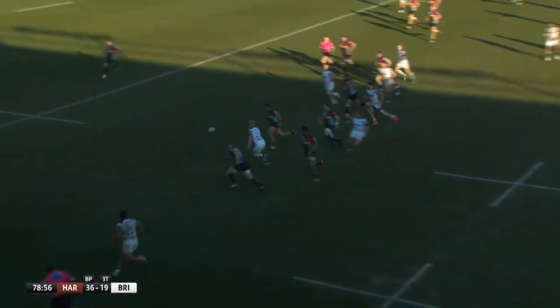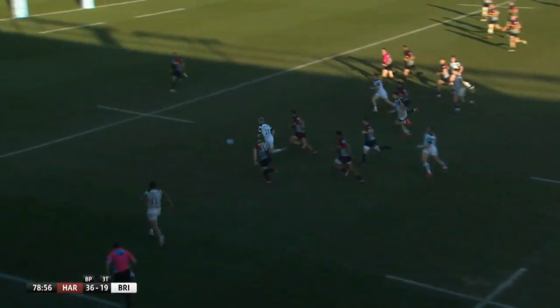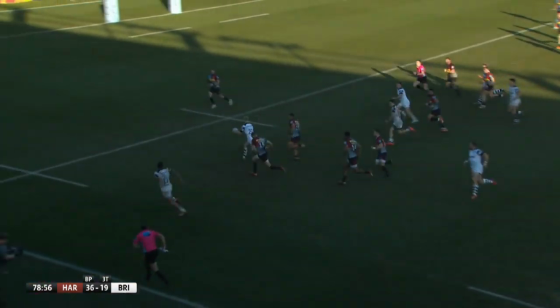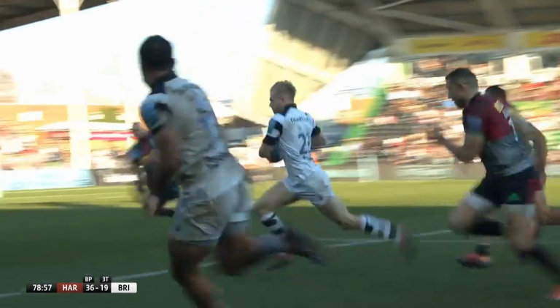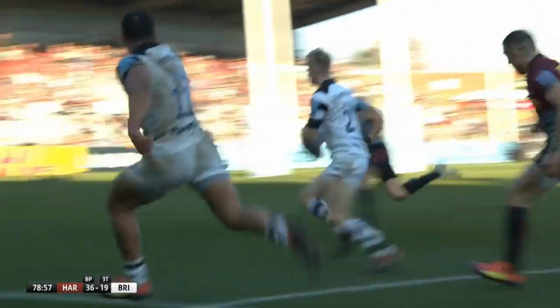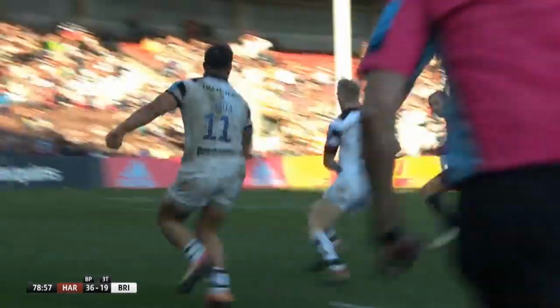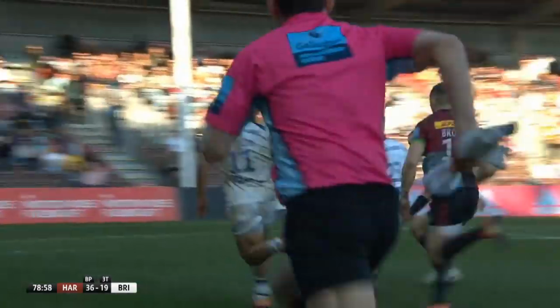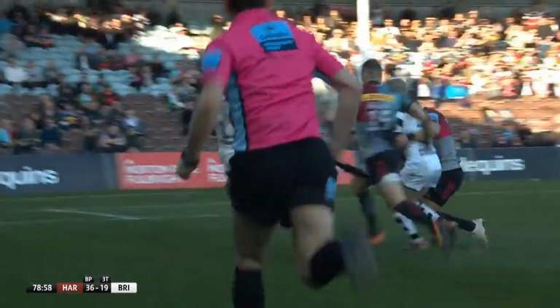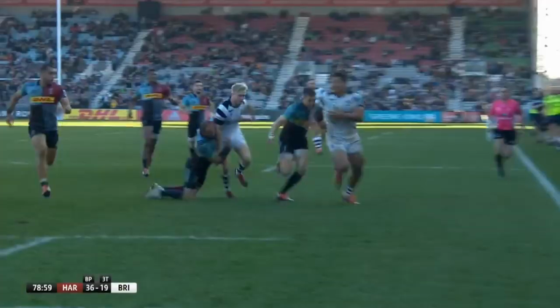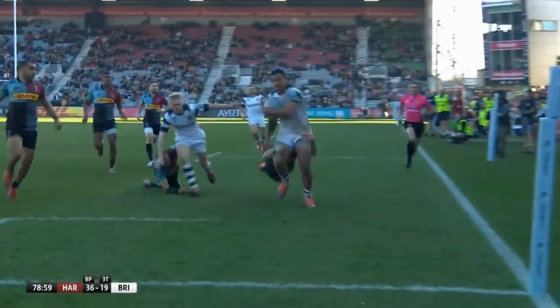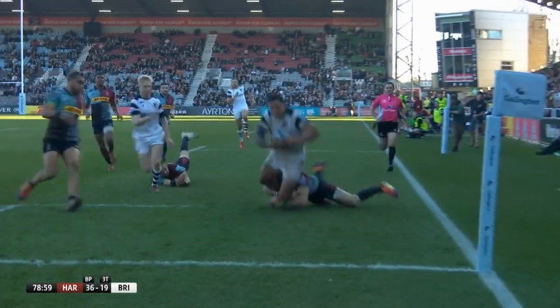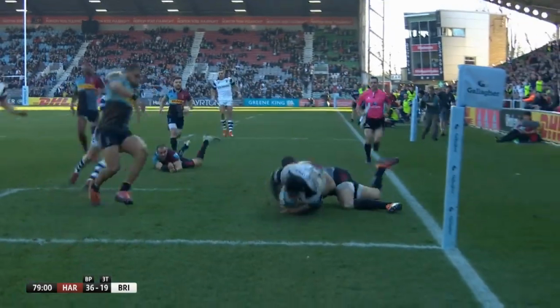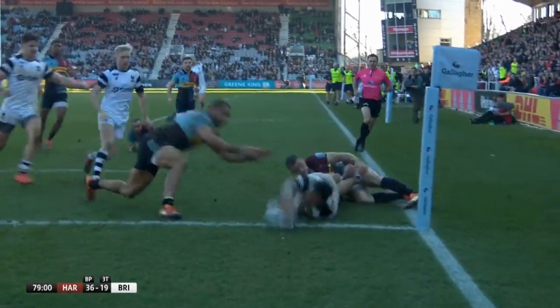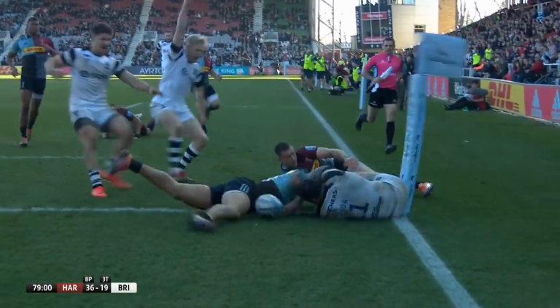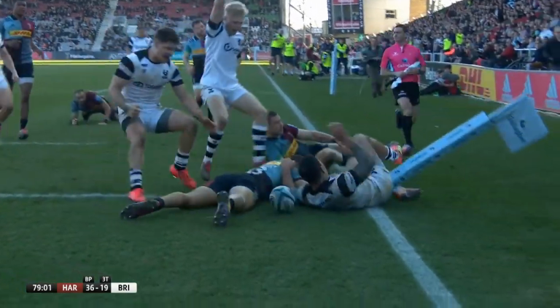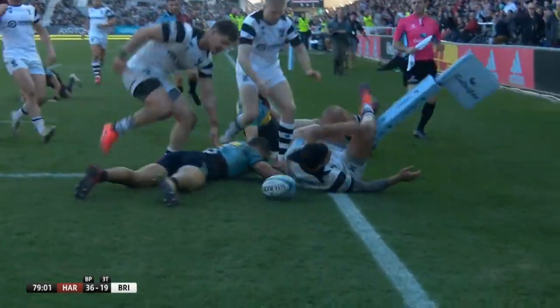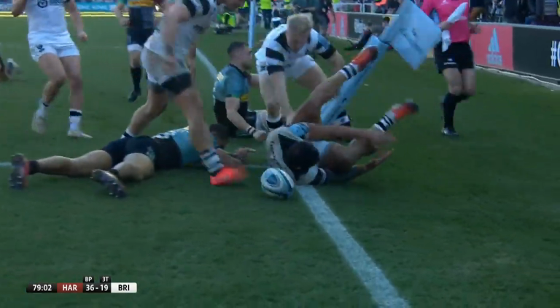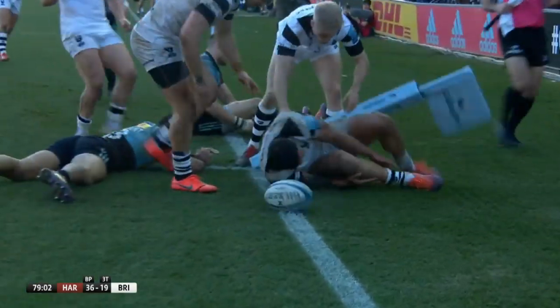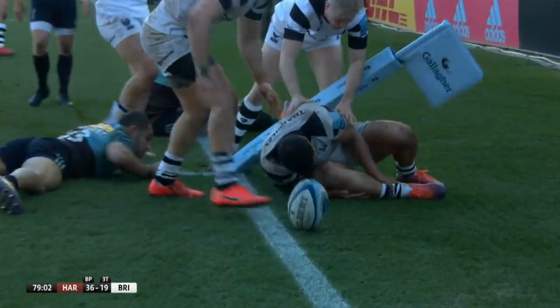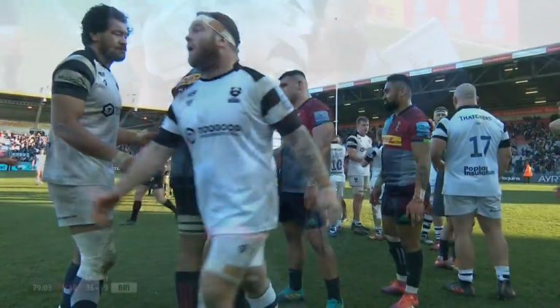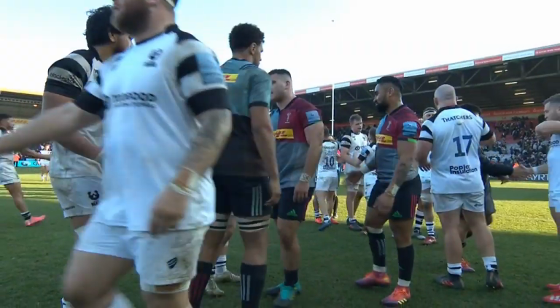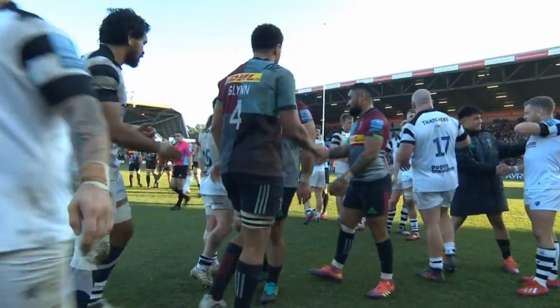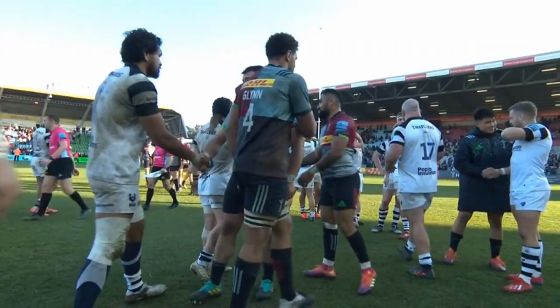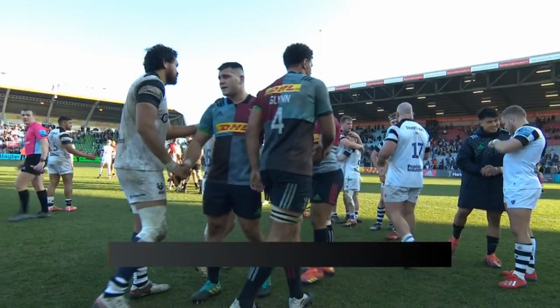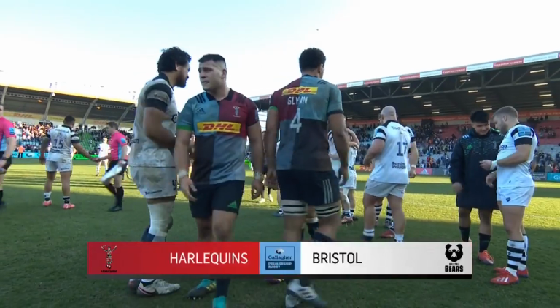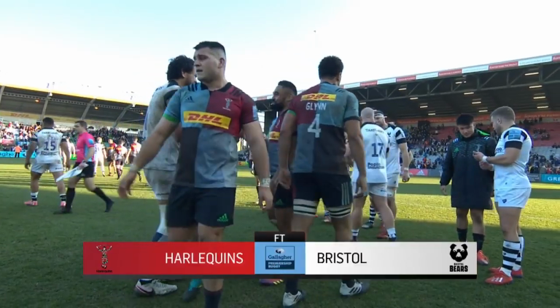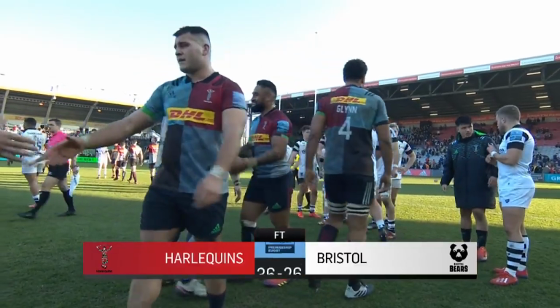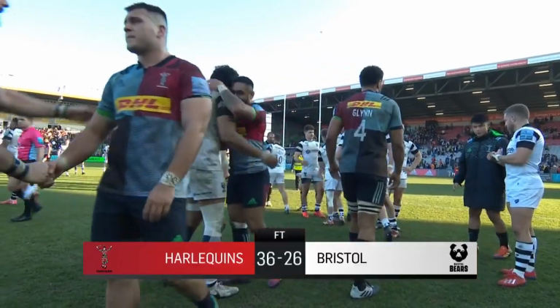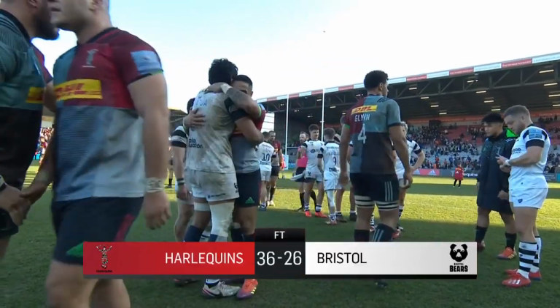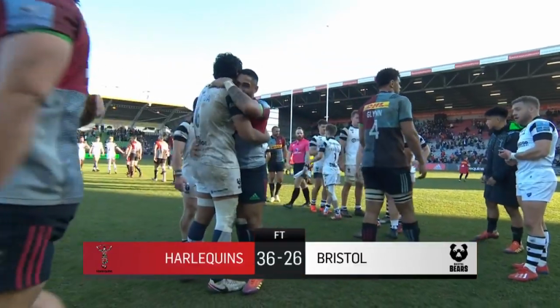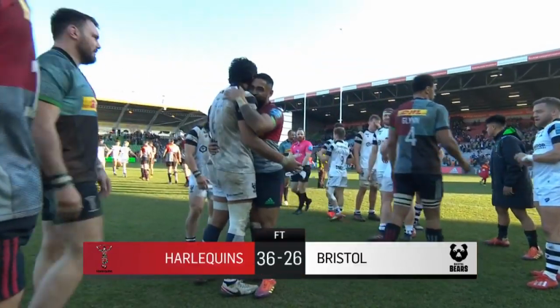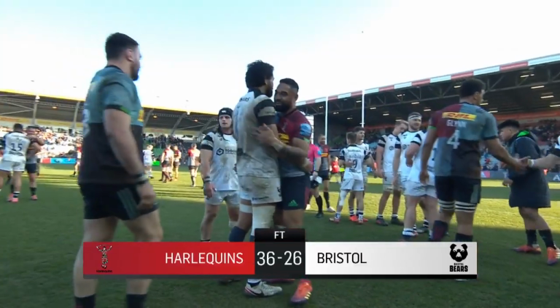Alapati Lua did secure the Bears a try bonus point in the final minute. In the end, the spoils belonged to Harlequins — the final score 36-26.